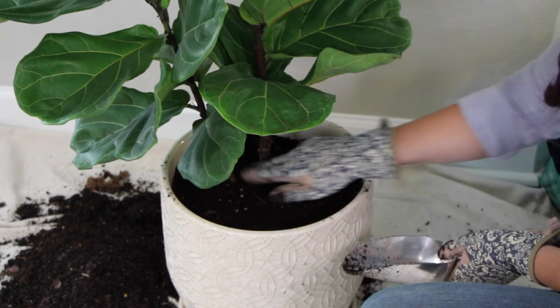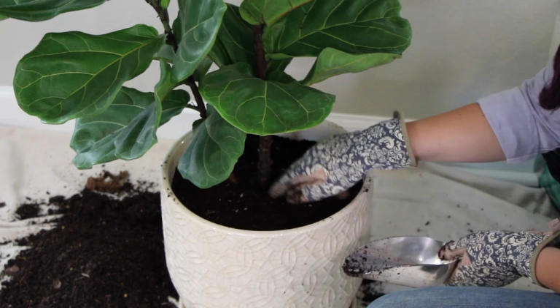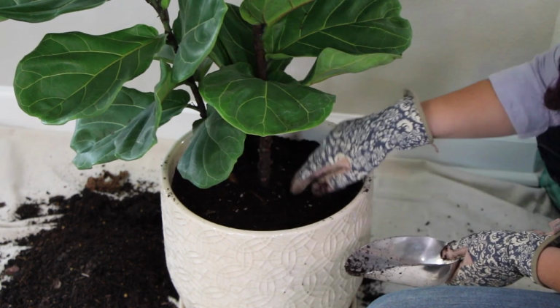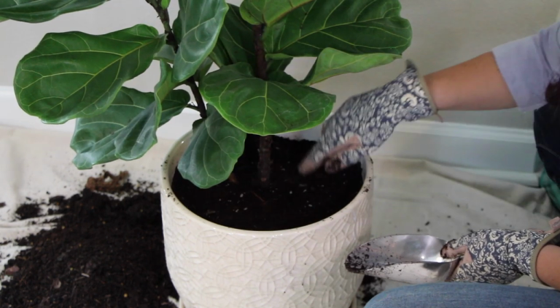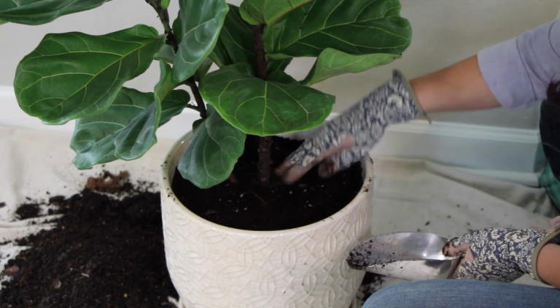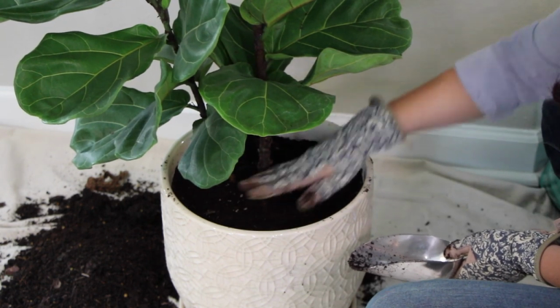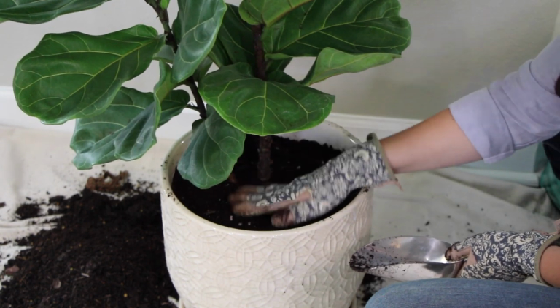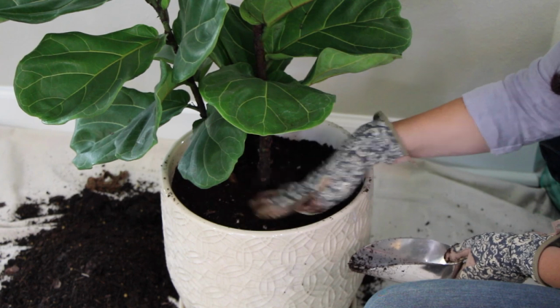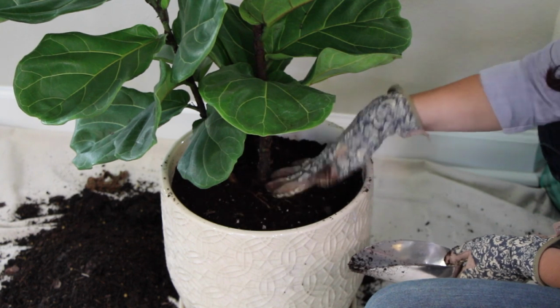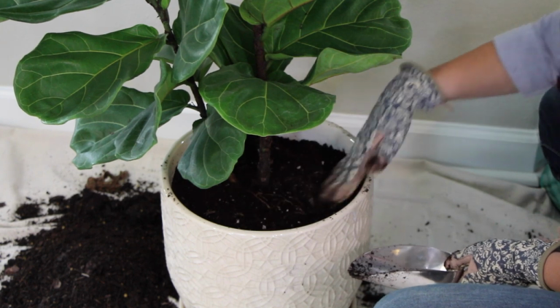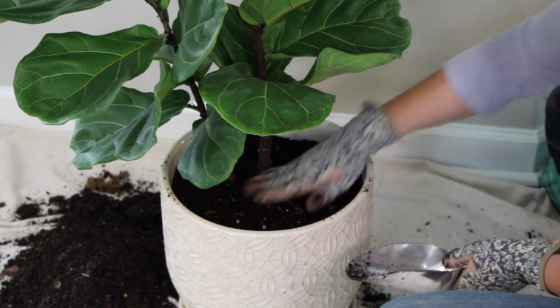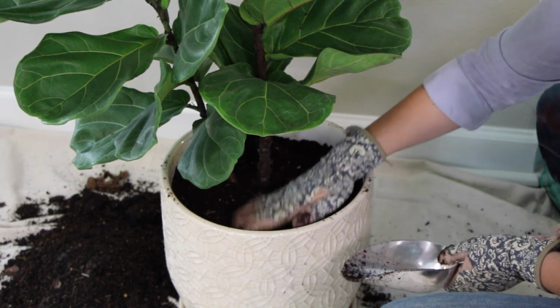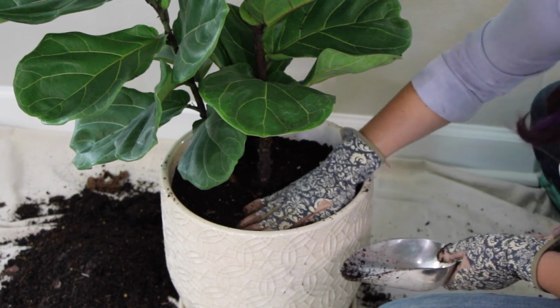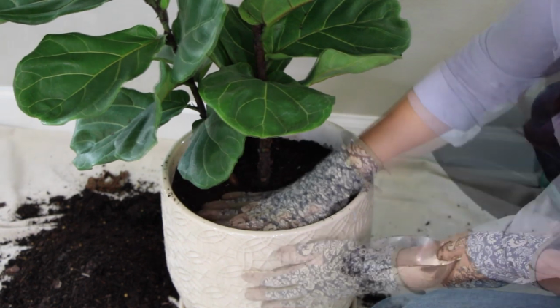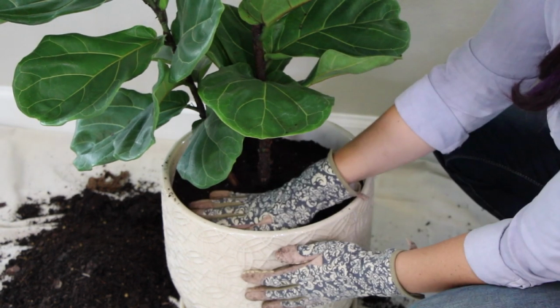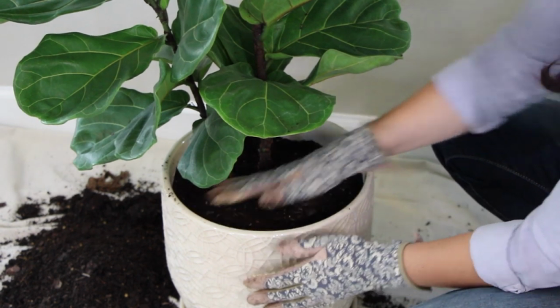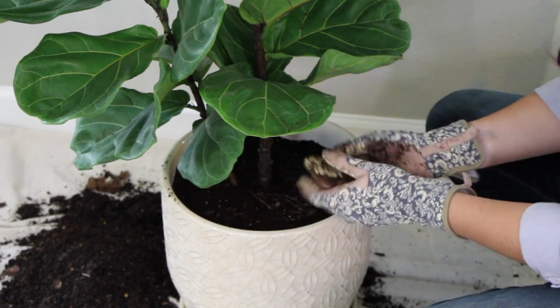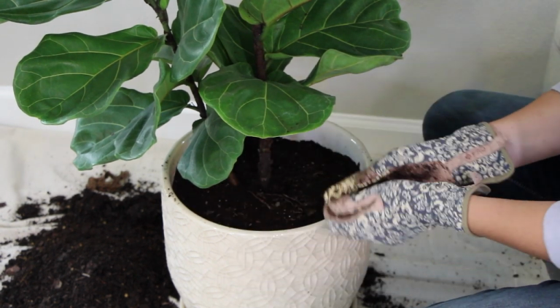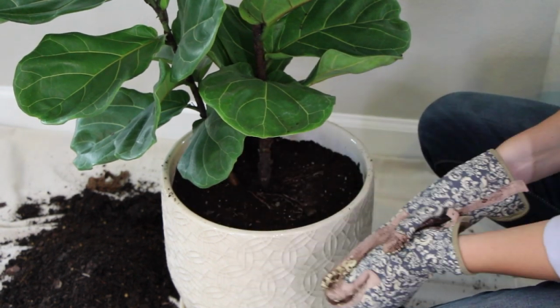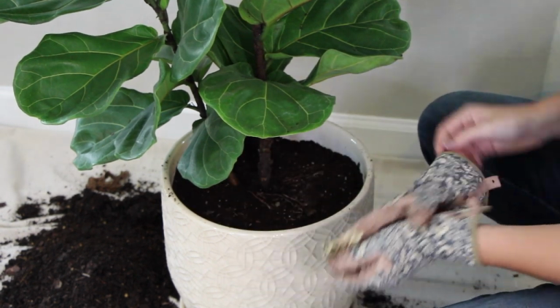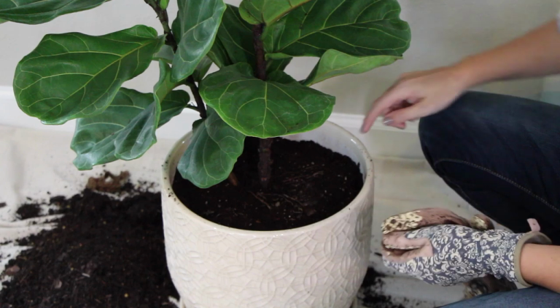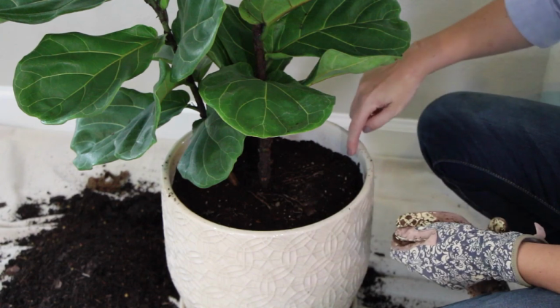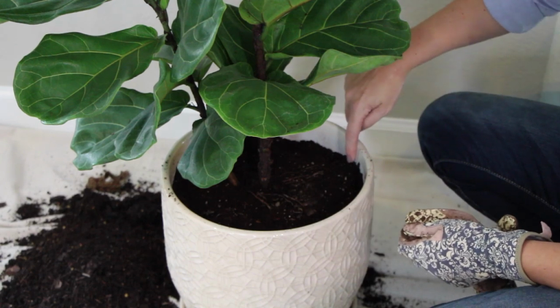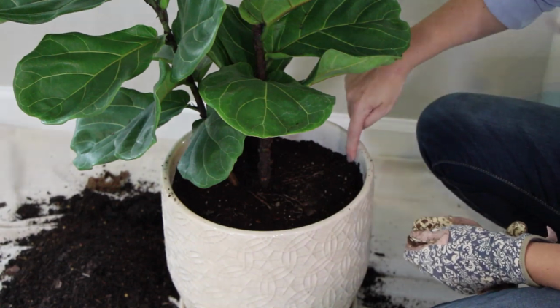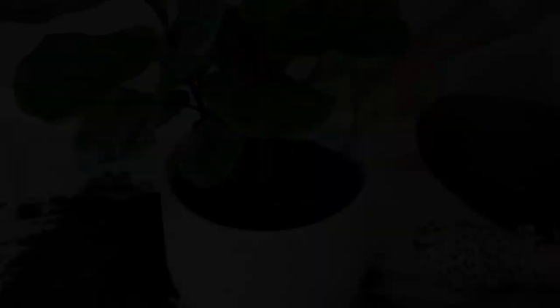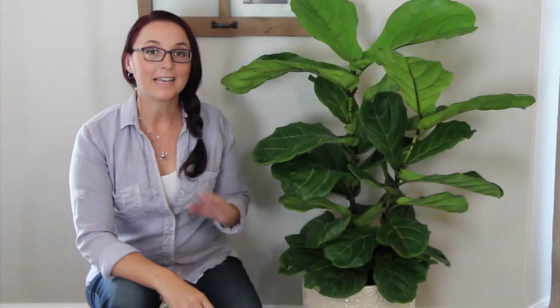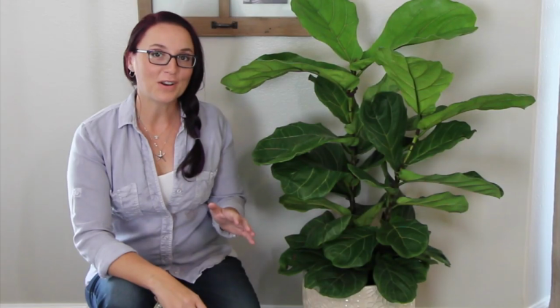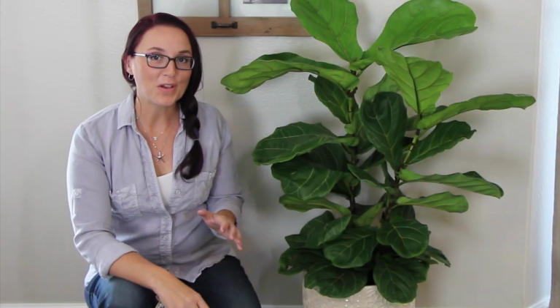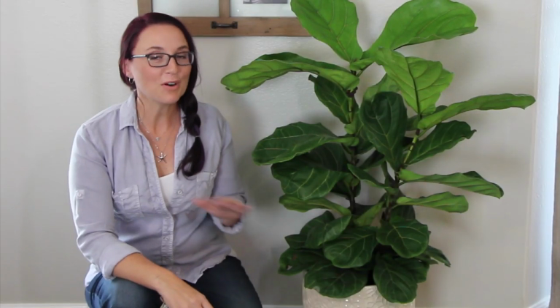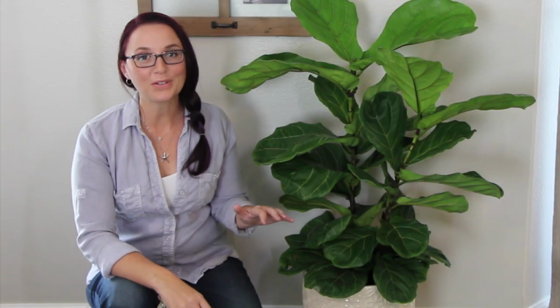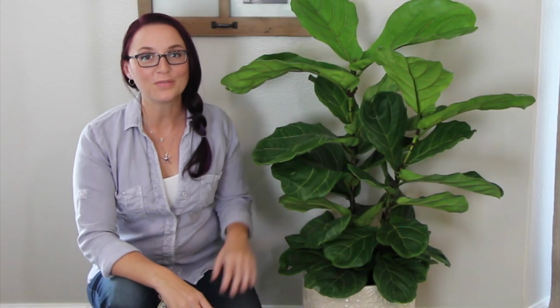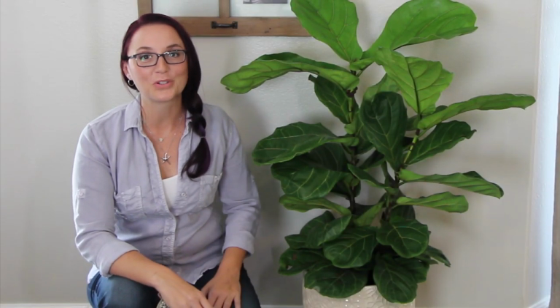As you're adding soil, don't fill past the top of the tree's current soil level, and don't fill to the top of your pot, otherwise you'll make a mess when you water your tree. And now you're ready to find the perfect location for your tree.